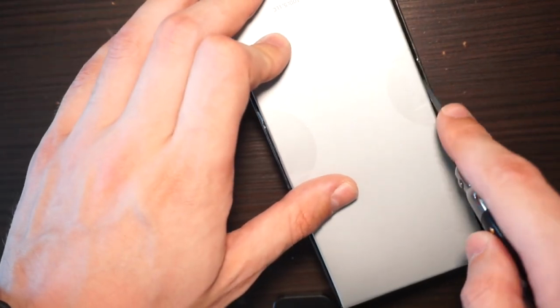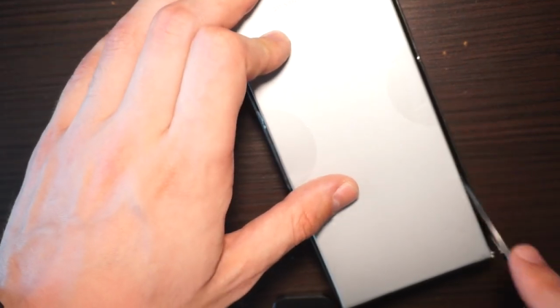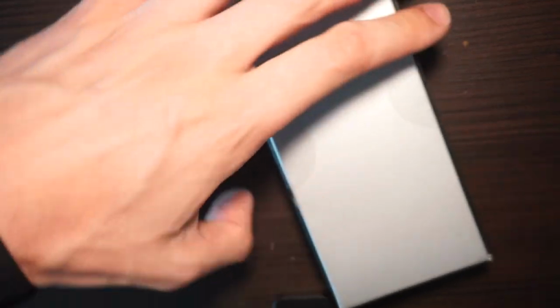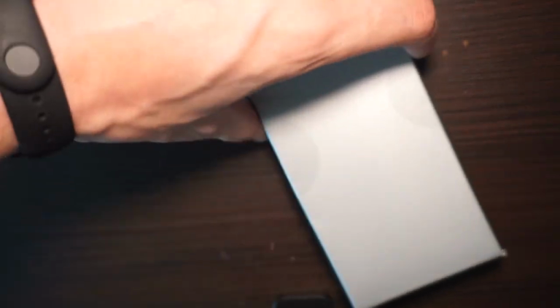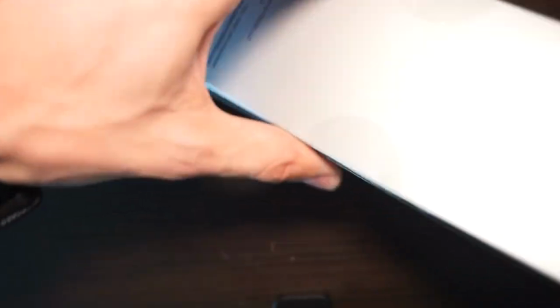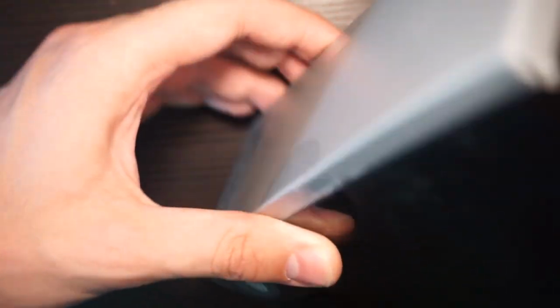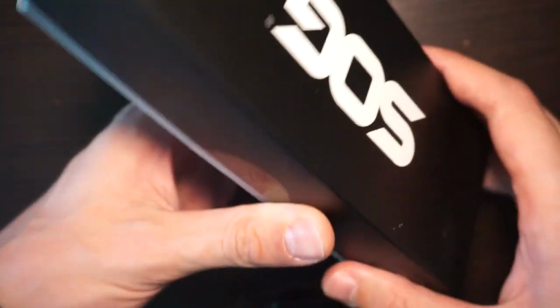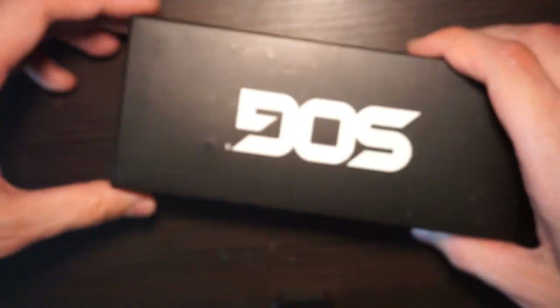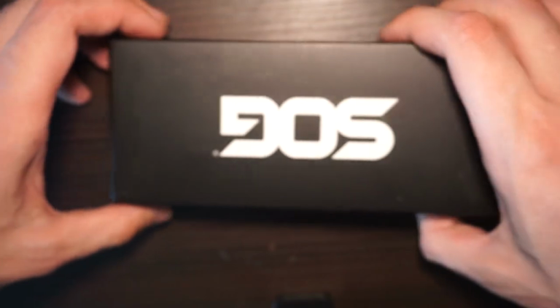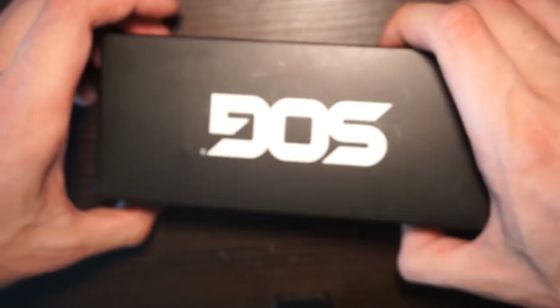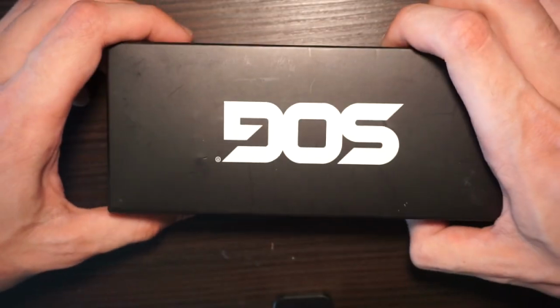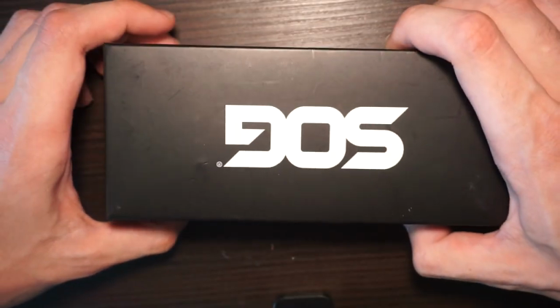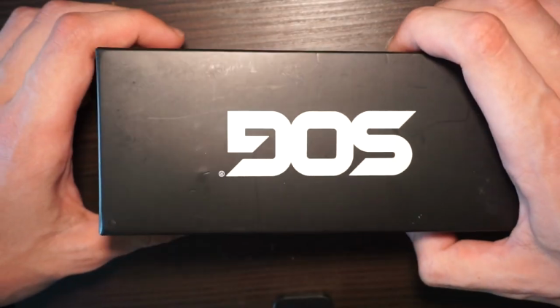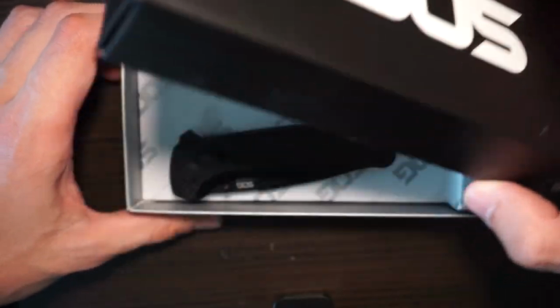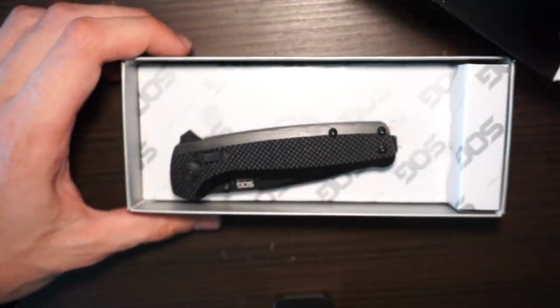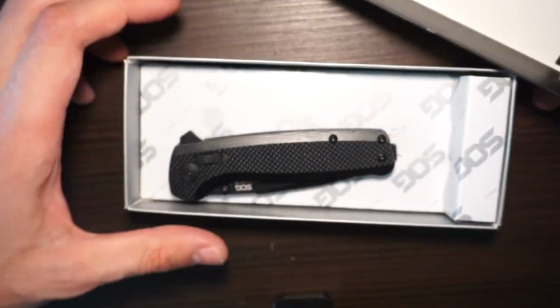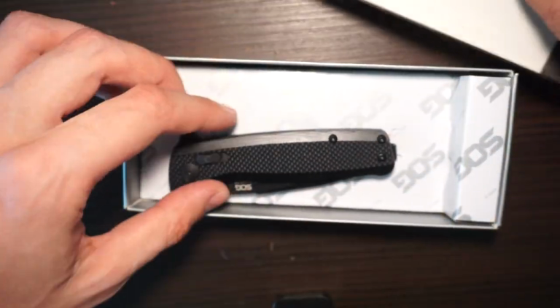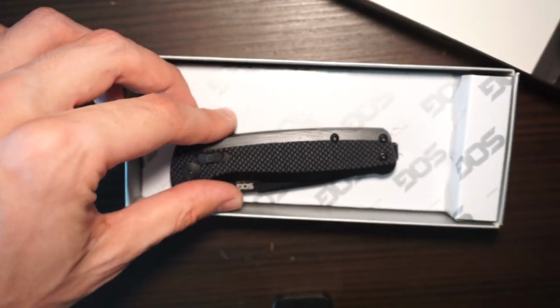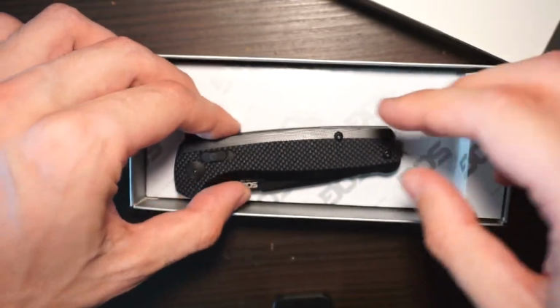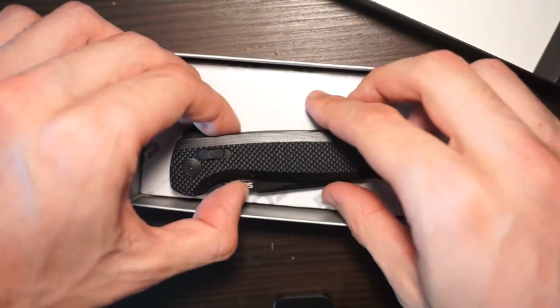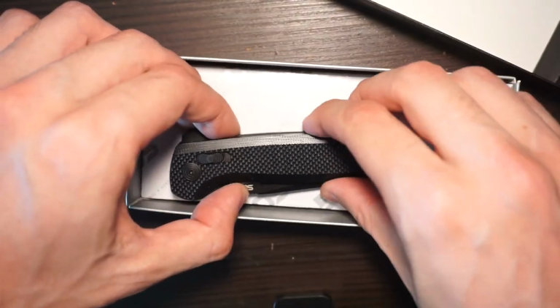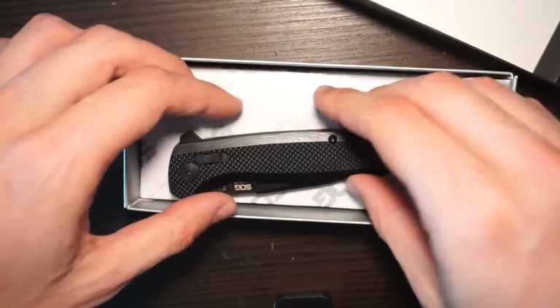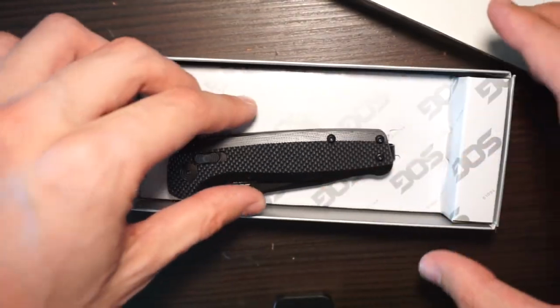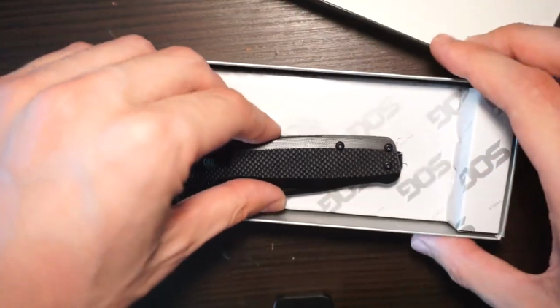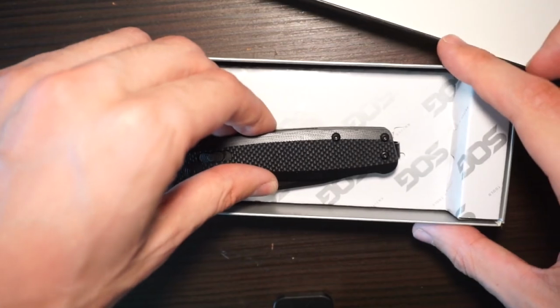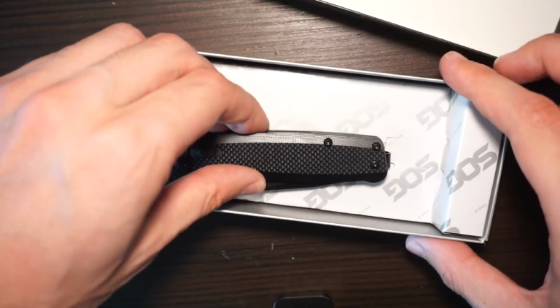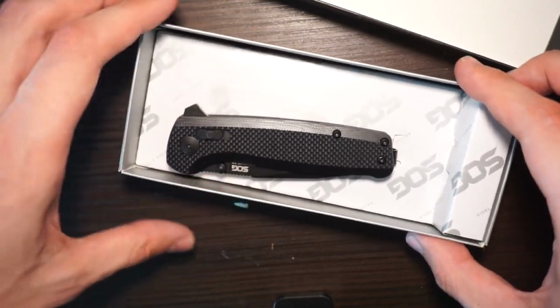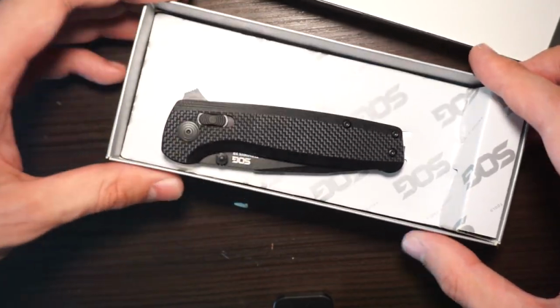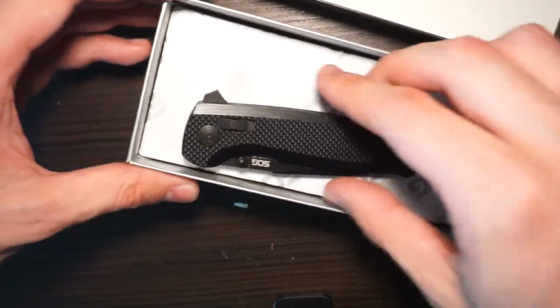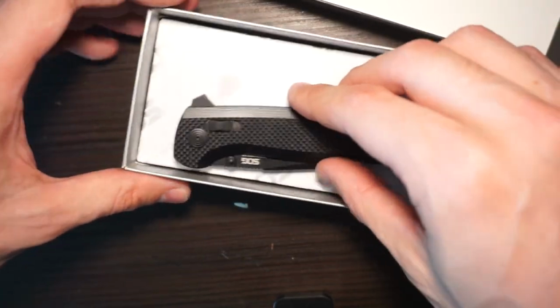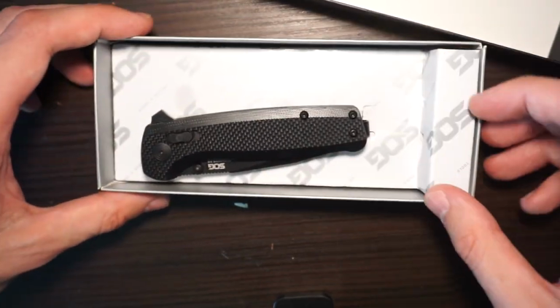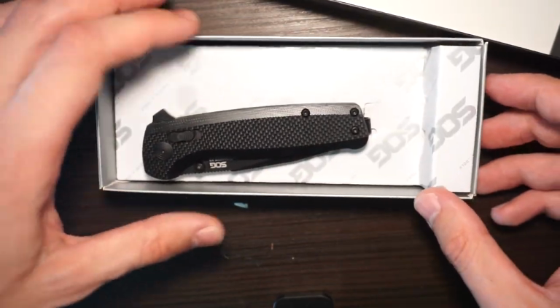And this new Terminus XR also. Let's see what we get in the box. It's so small! It's so small for the box. What the fuck.